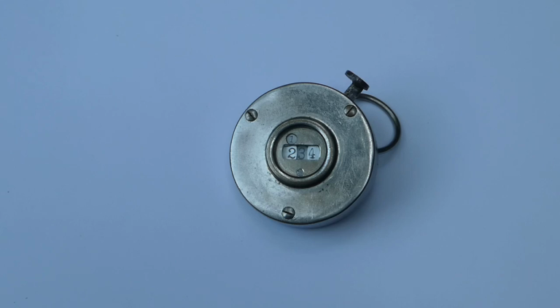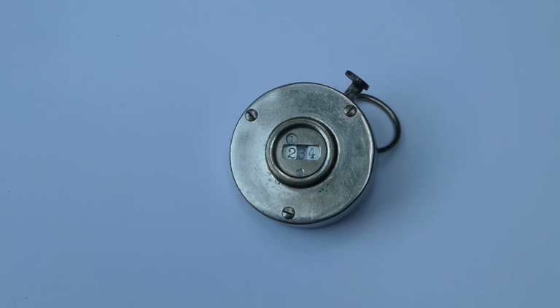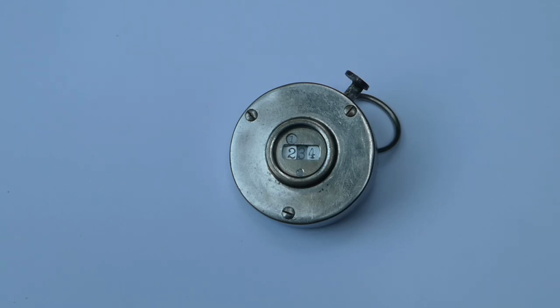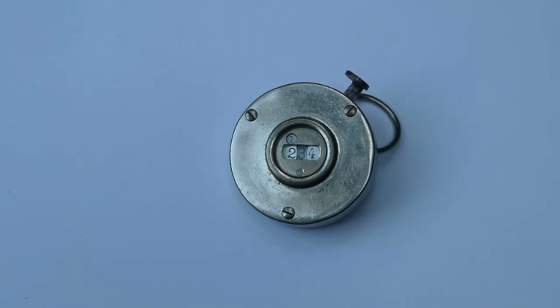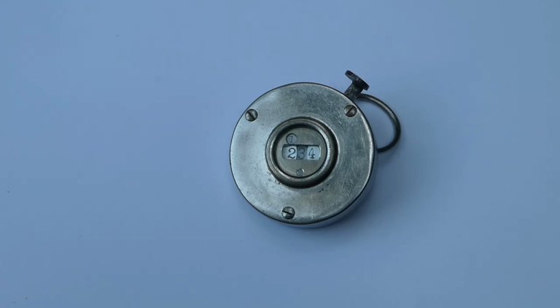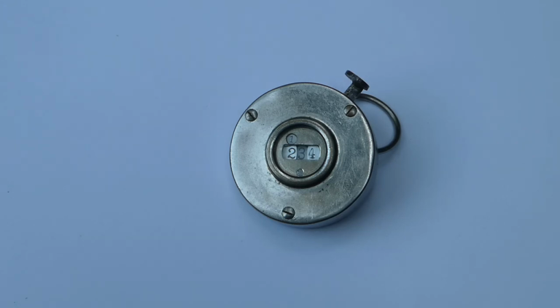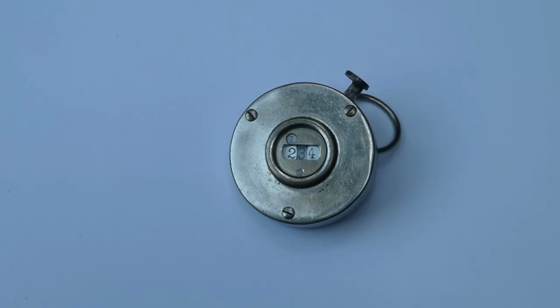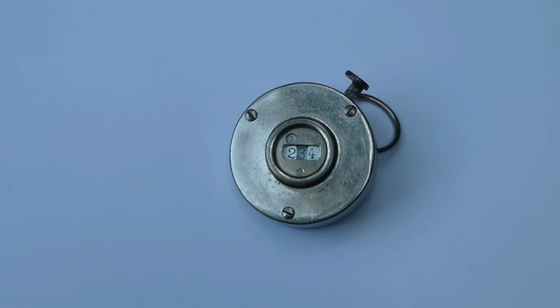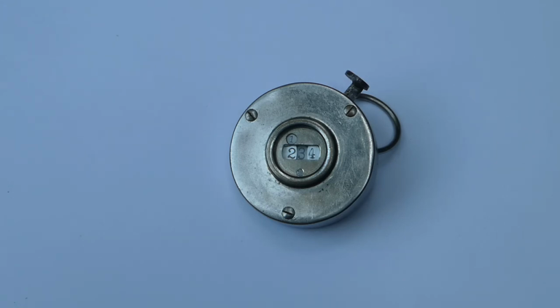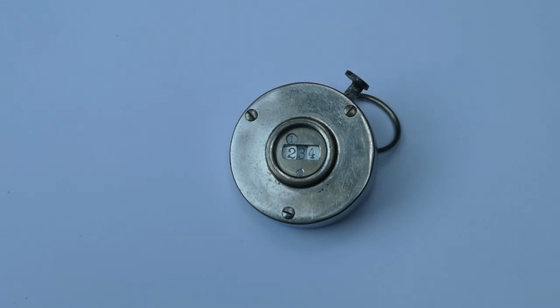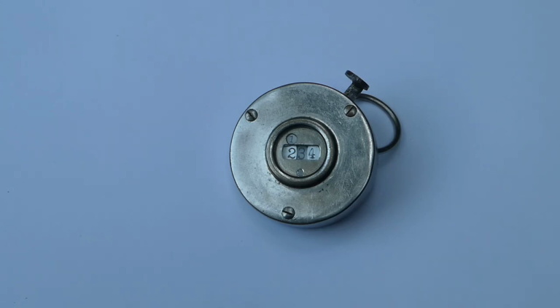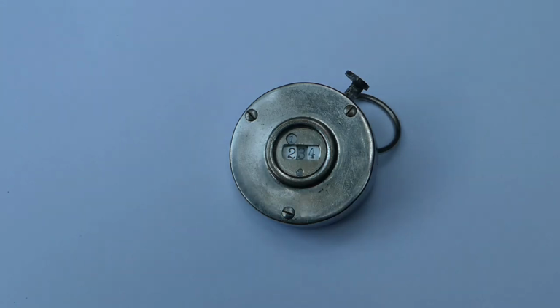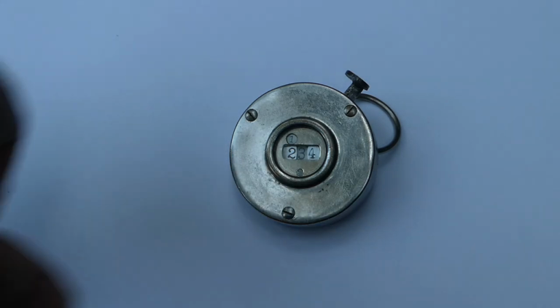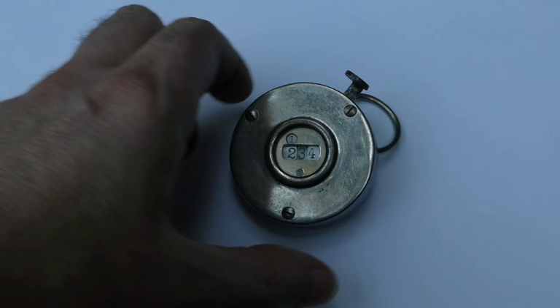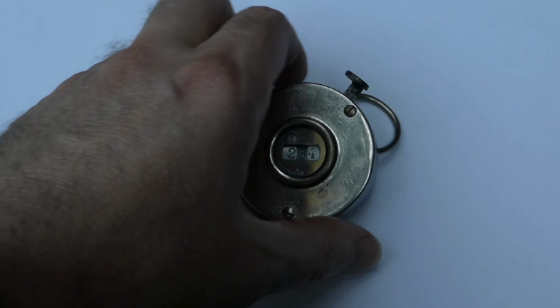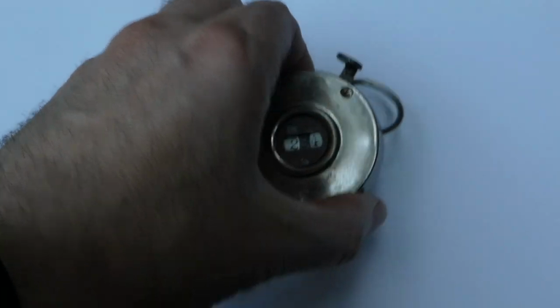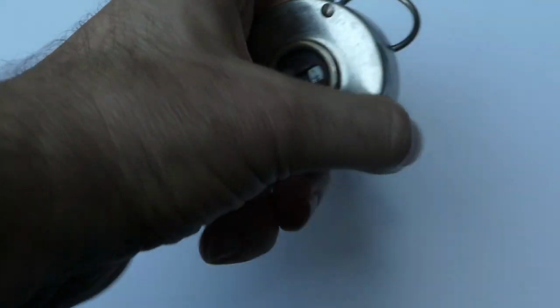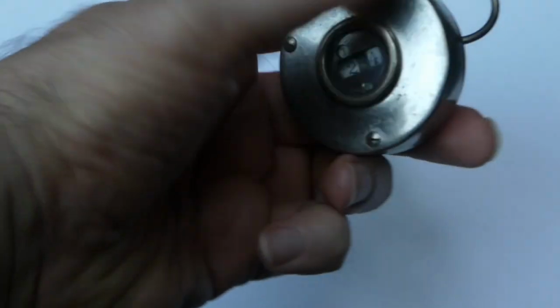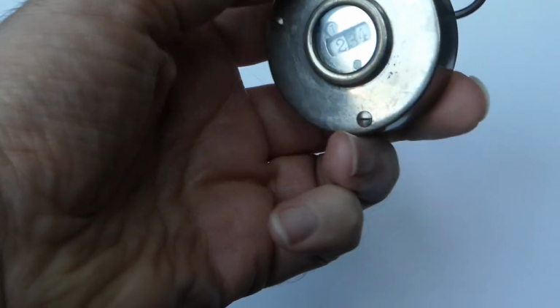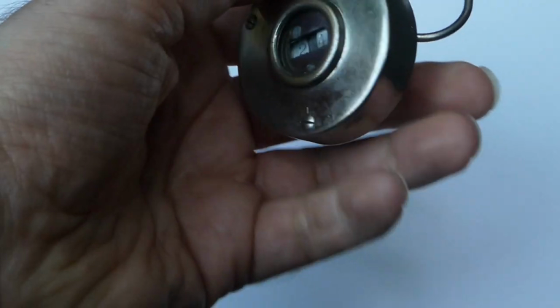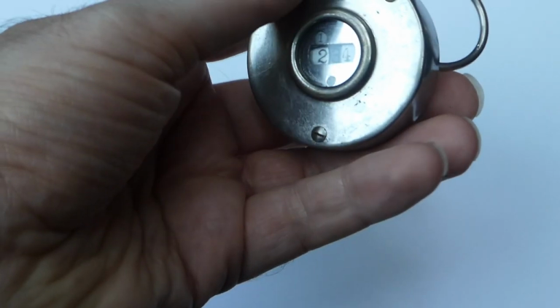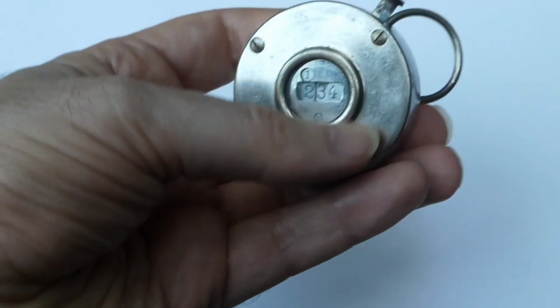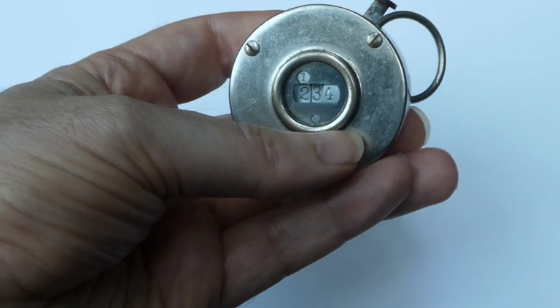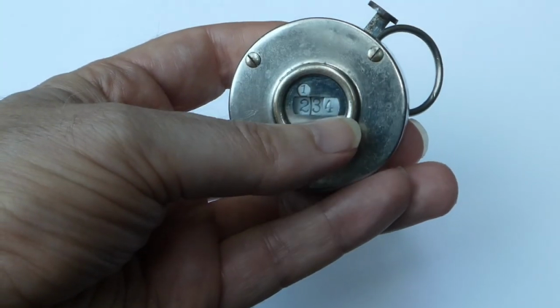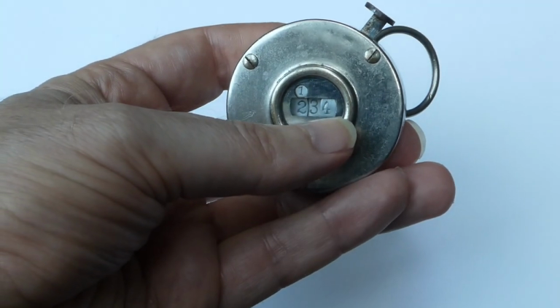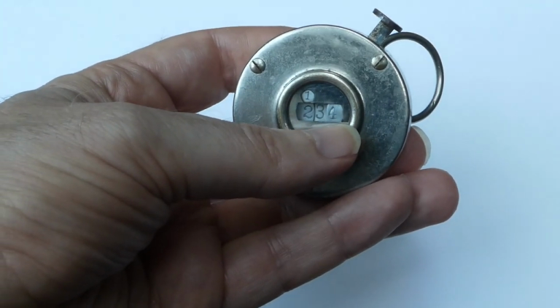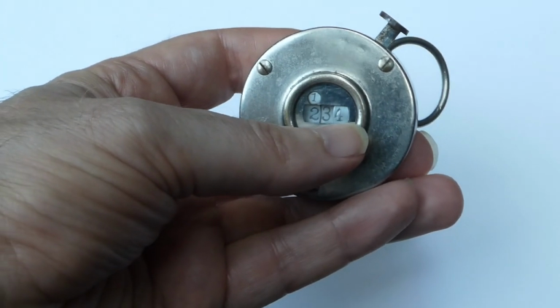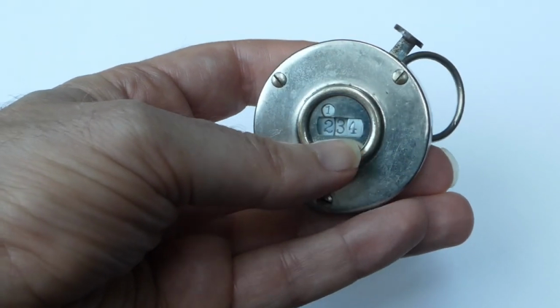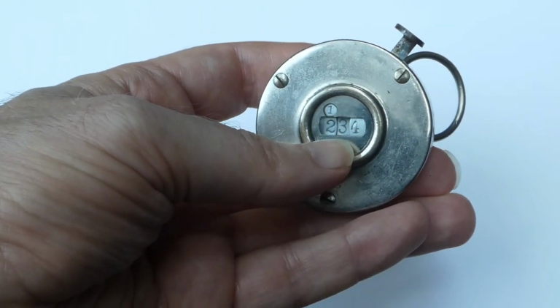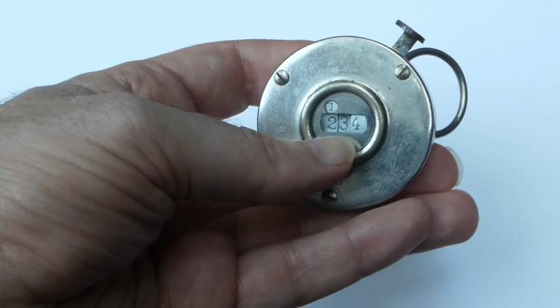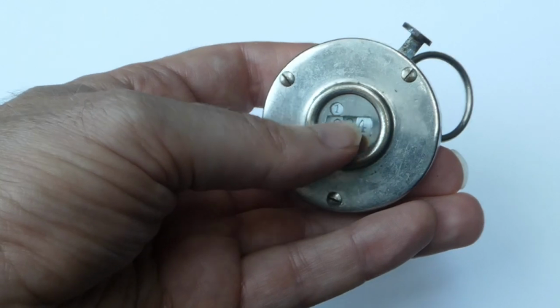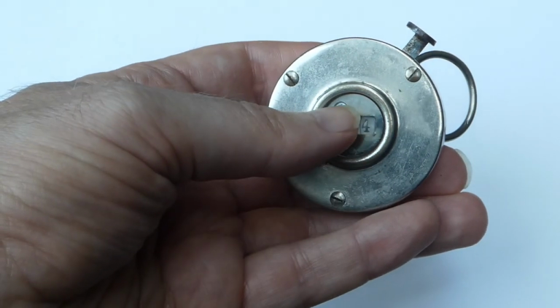This is the Benton Tally Register. It's a simple counter. It has four digits, three in the main window and one above.